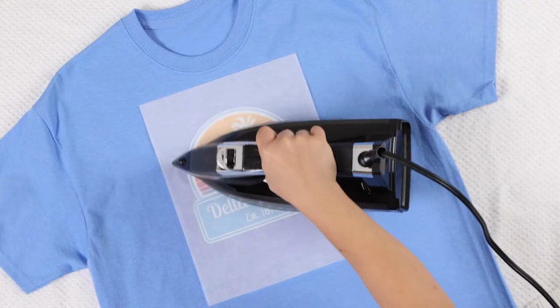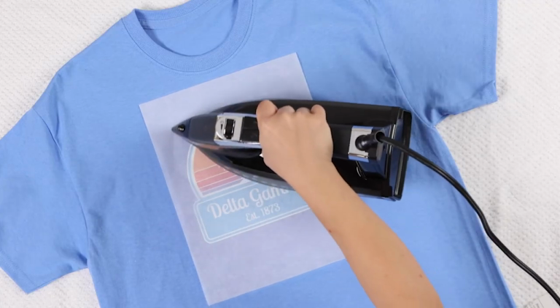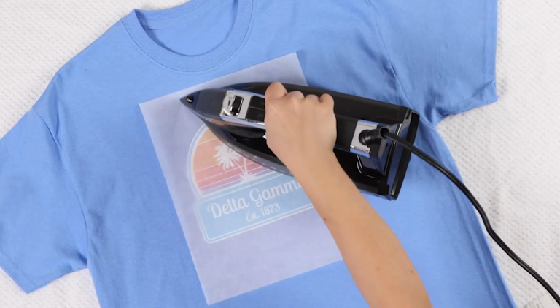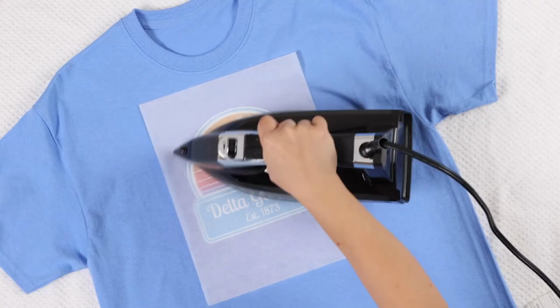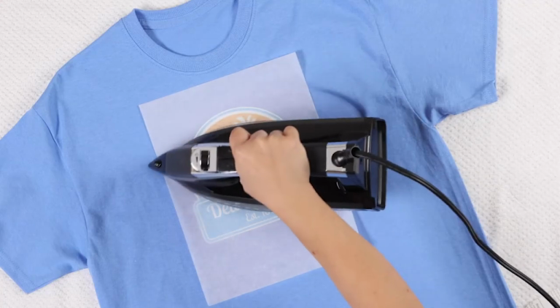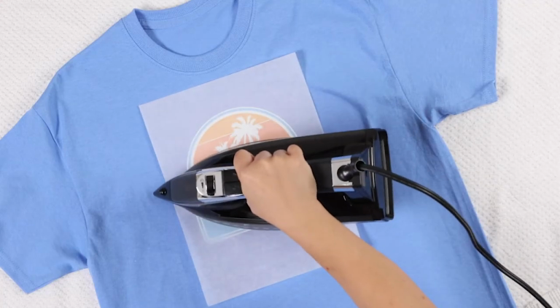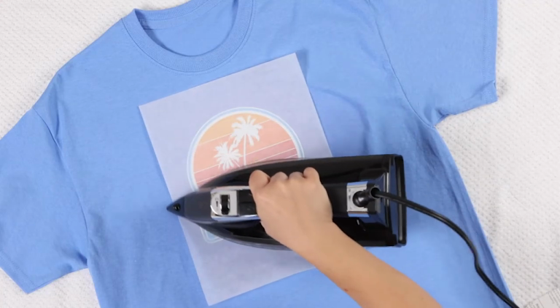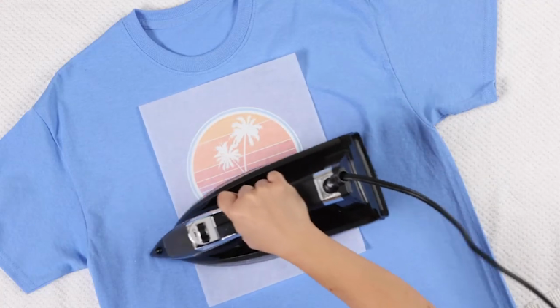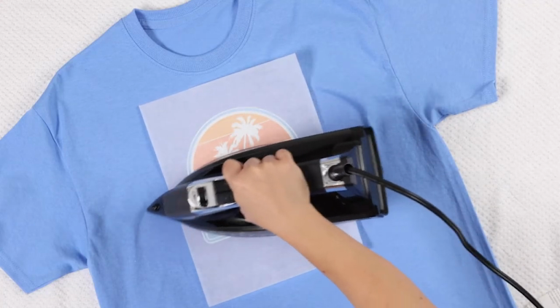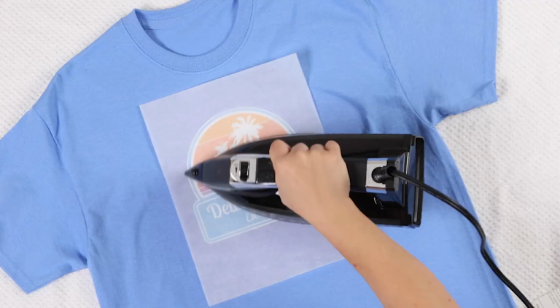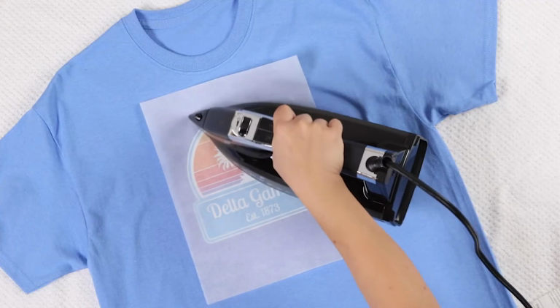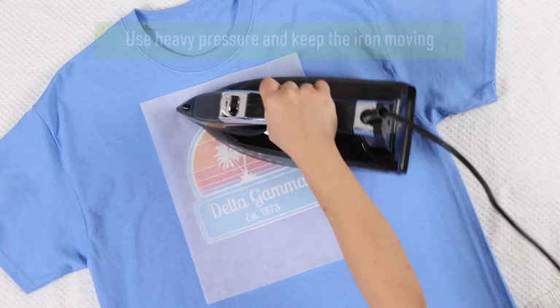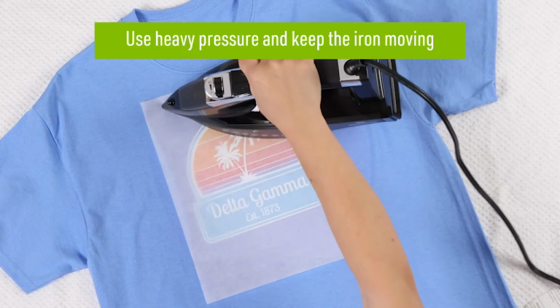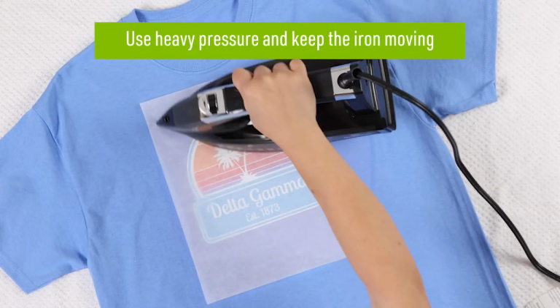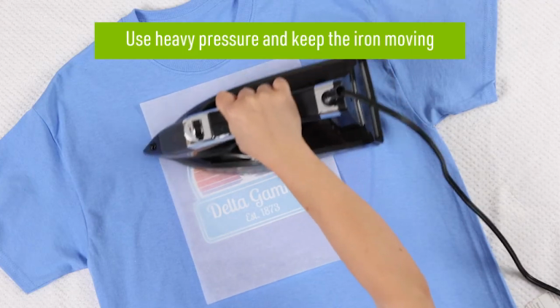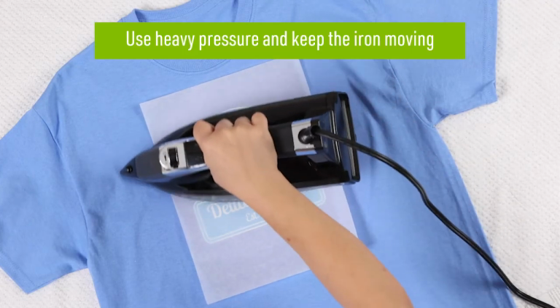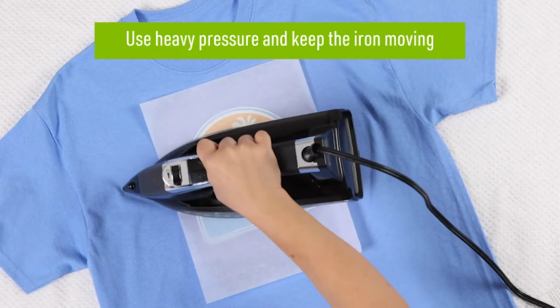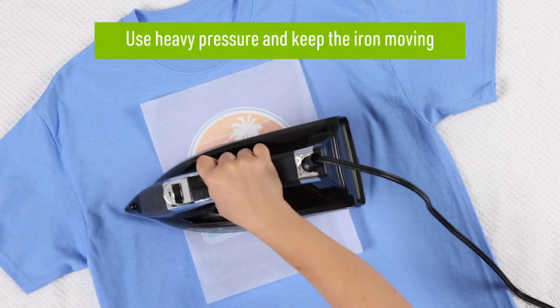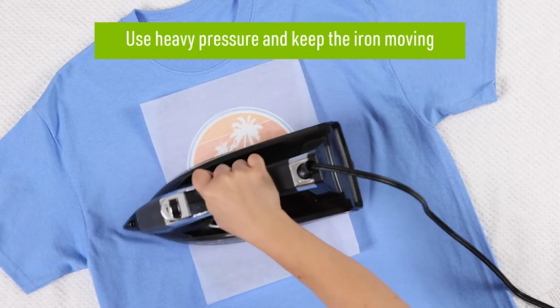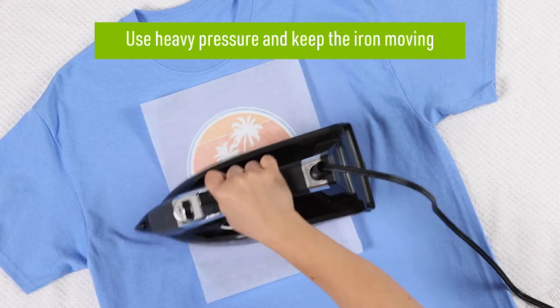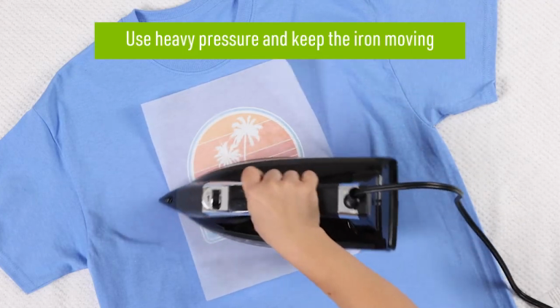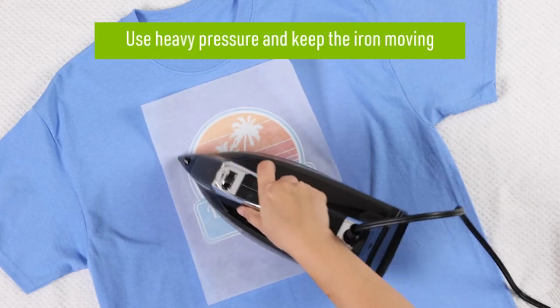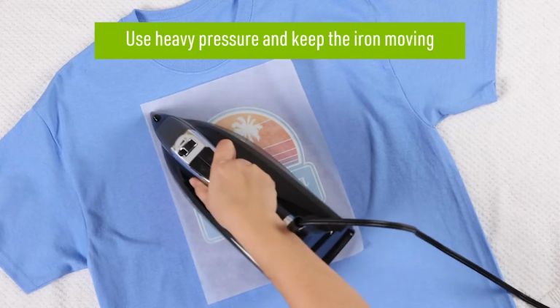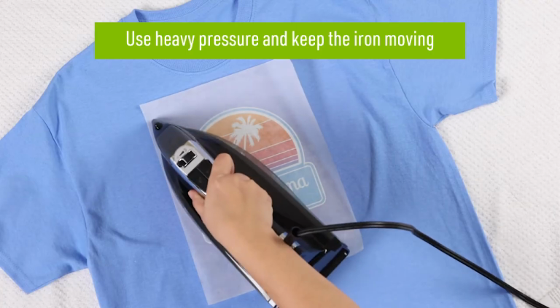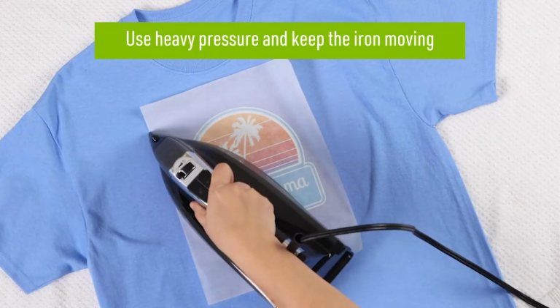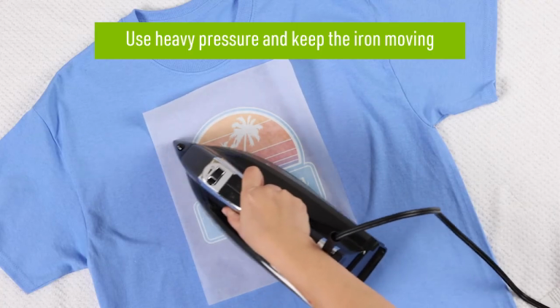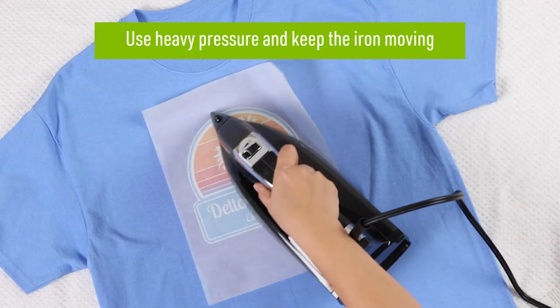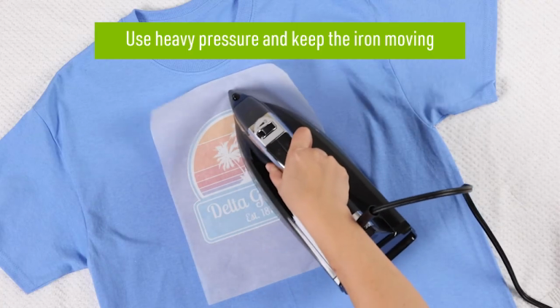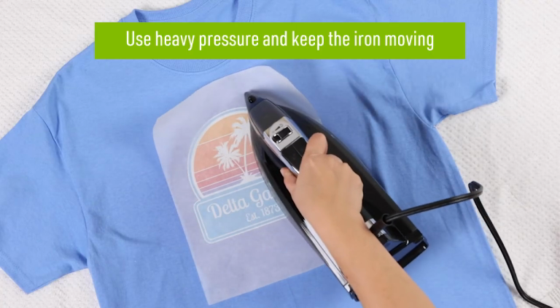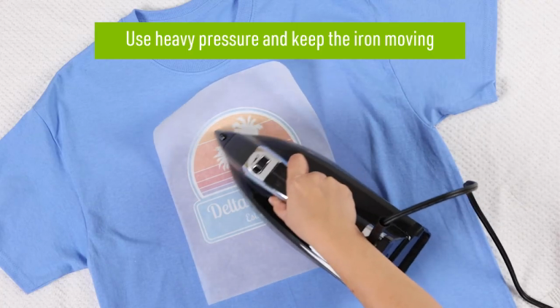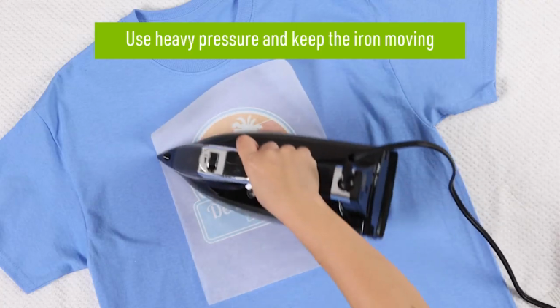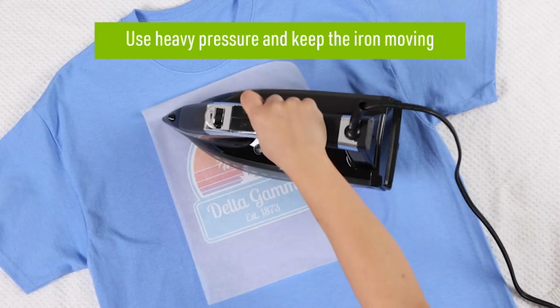Once your transfer paper is in the correct position, iron on the transfer. It's important to use heavy pressure when ironing. This will prevent the transfer from cracking or peeling and ensures the image transfers securely onto the fabric.